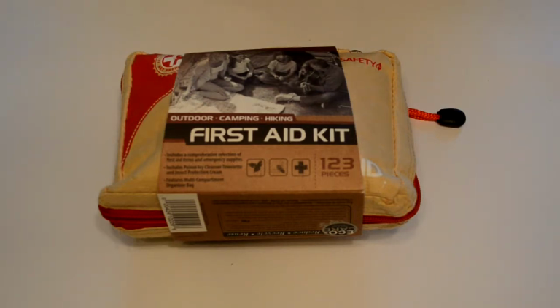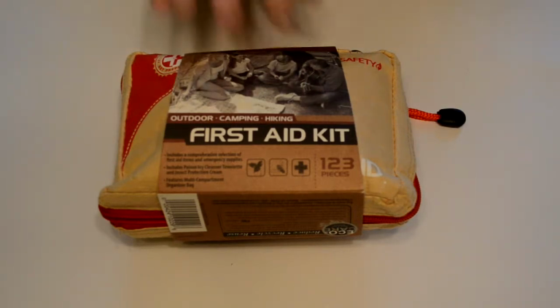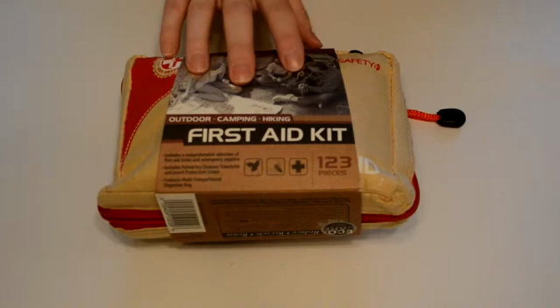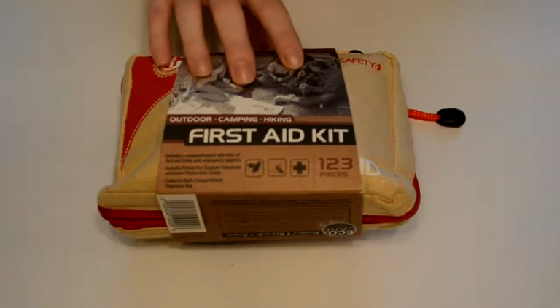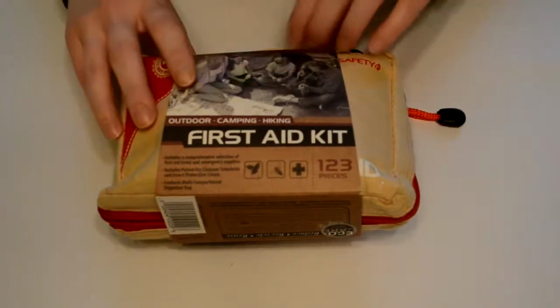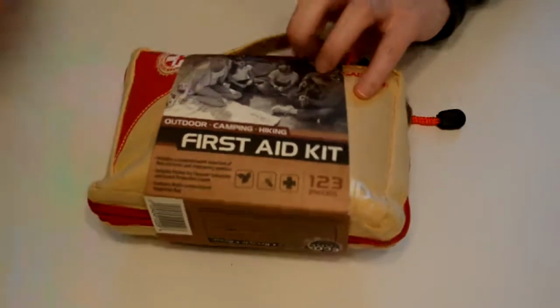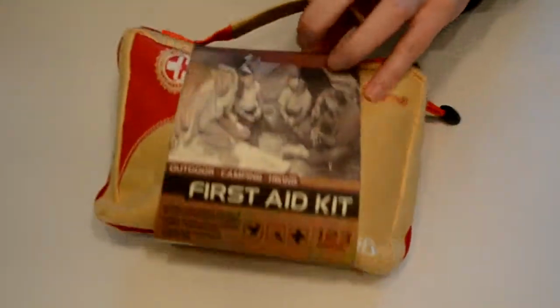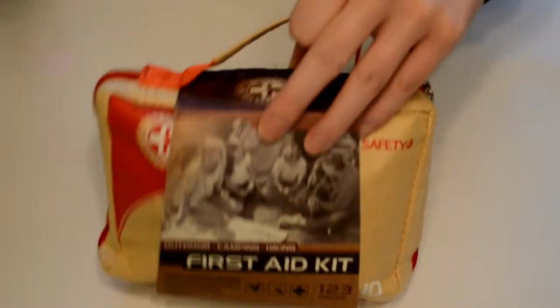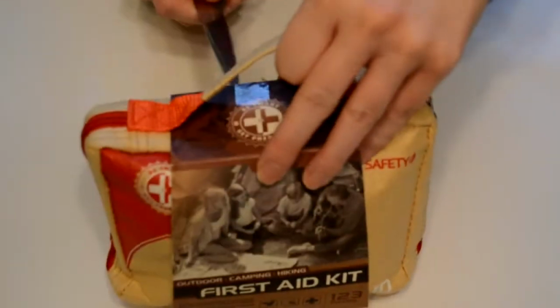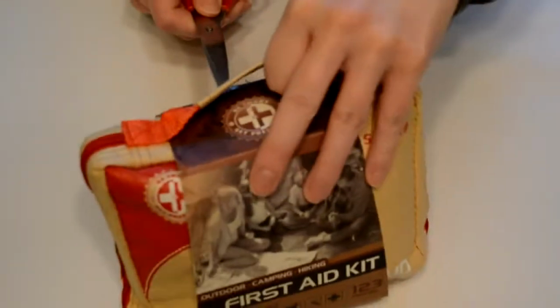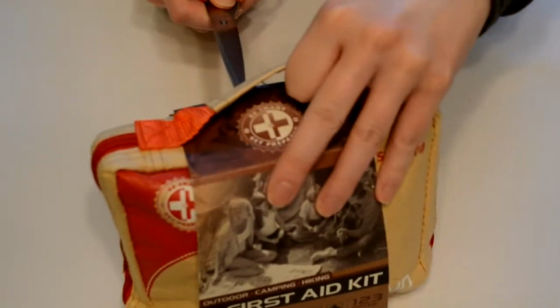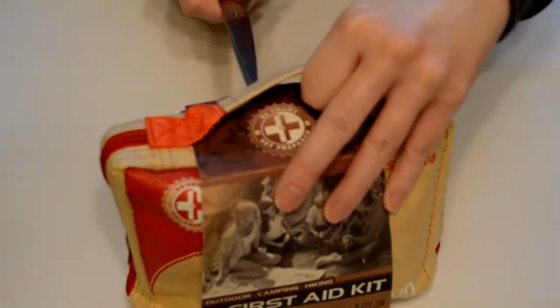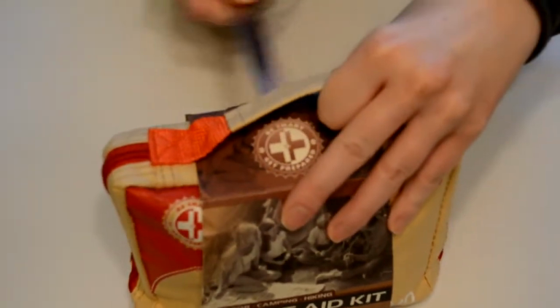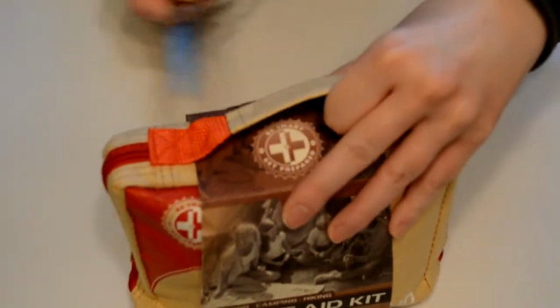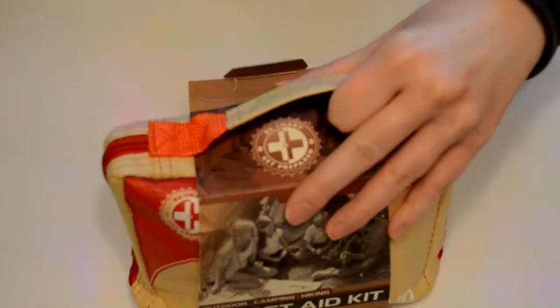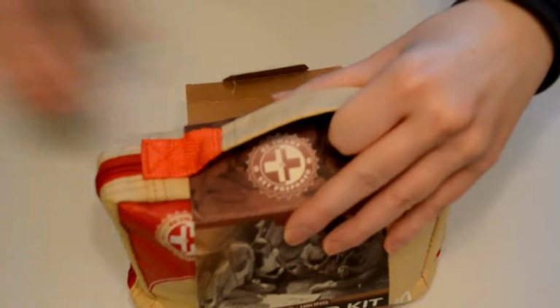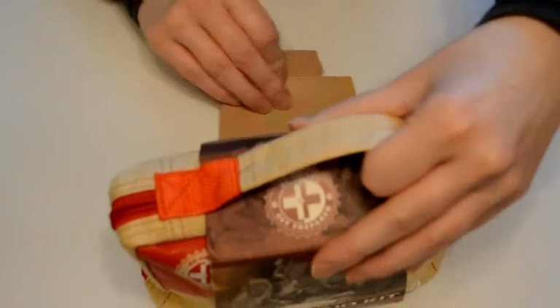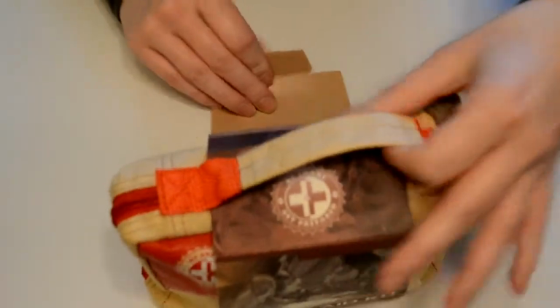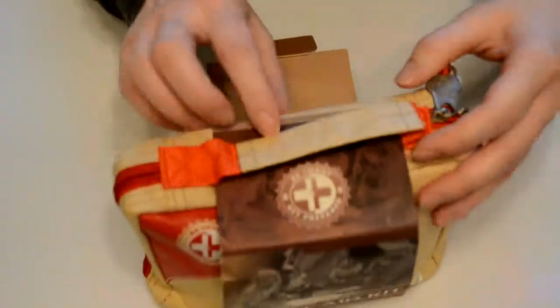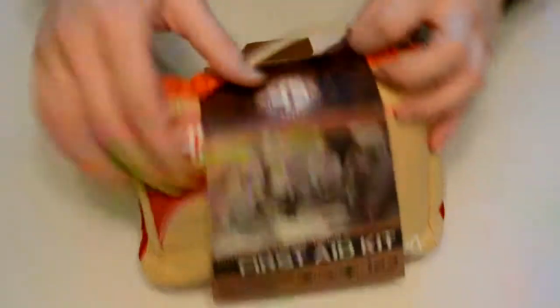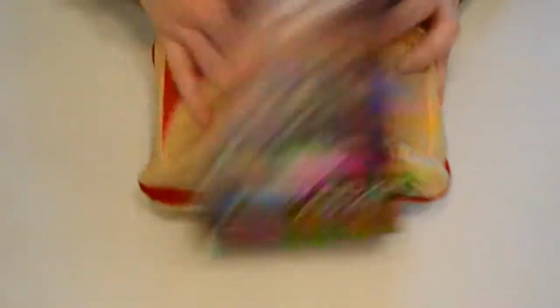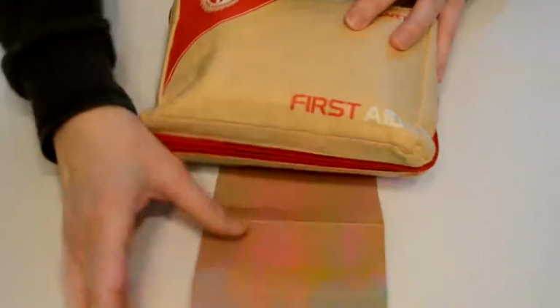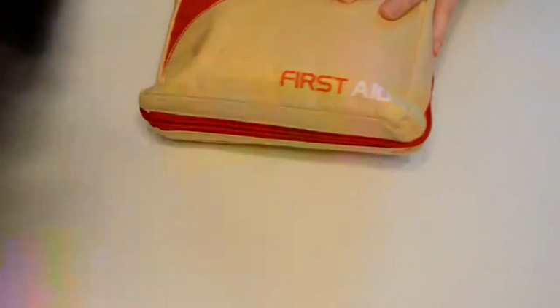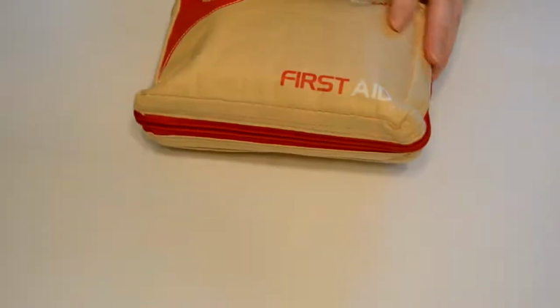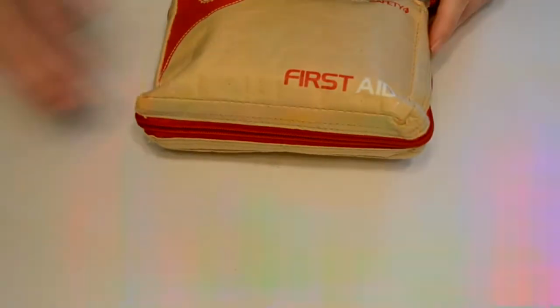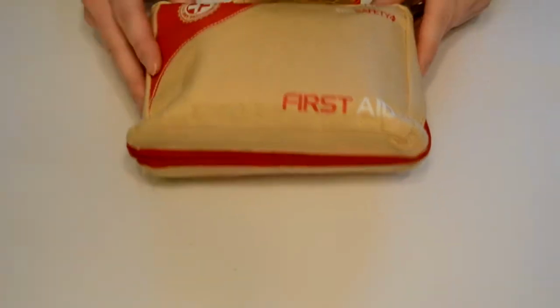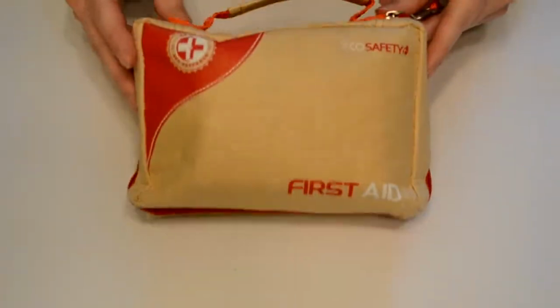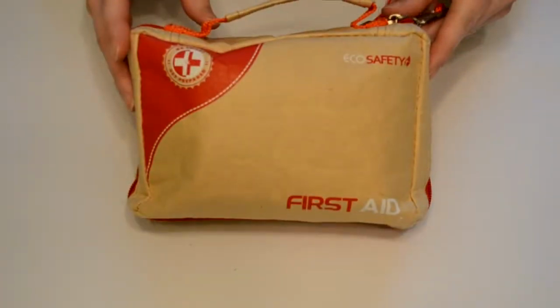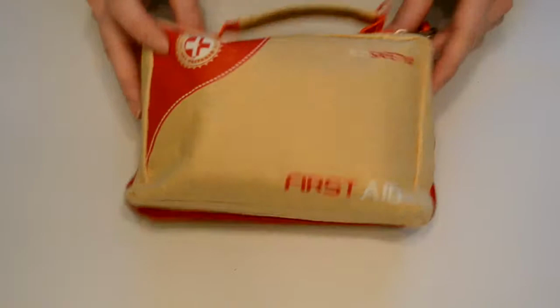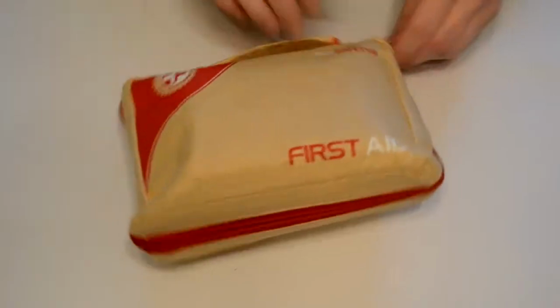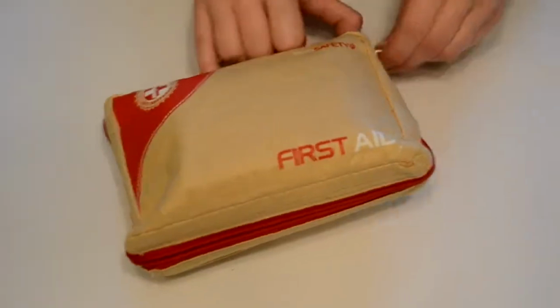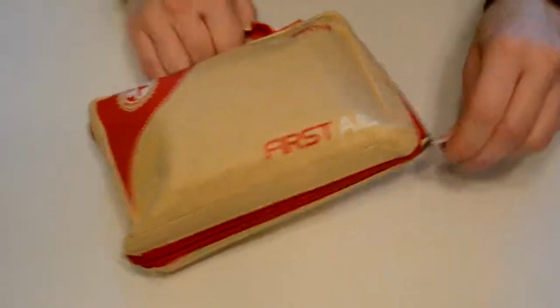It's 123 pieces, so first I'm just going to use the scissors to cut a little piece of tape that was holding it together, and then we're going to see what's inside.